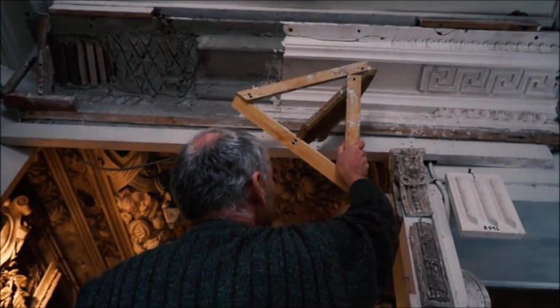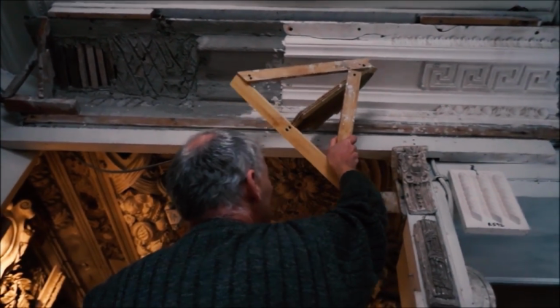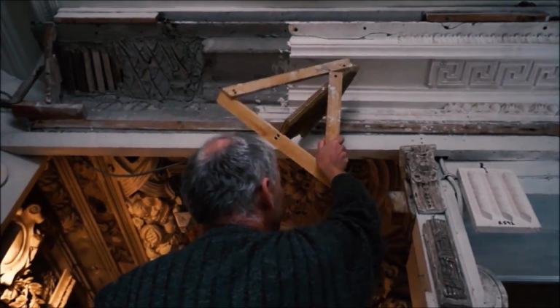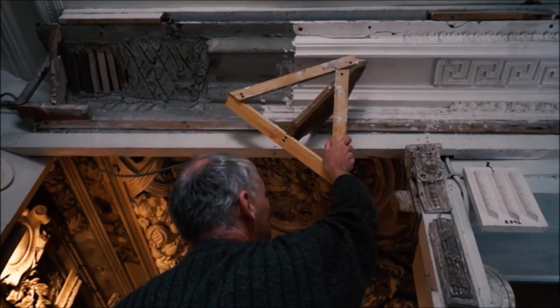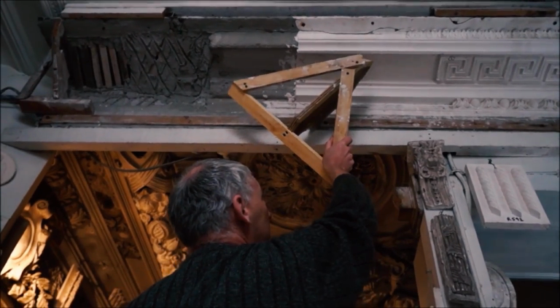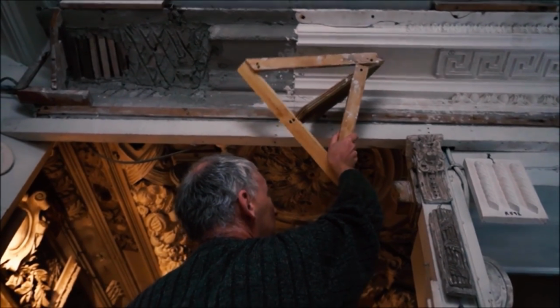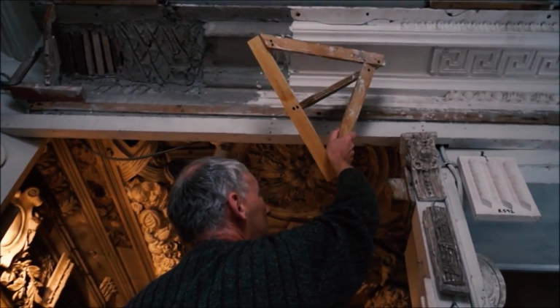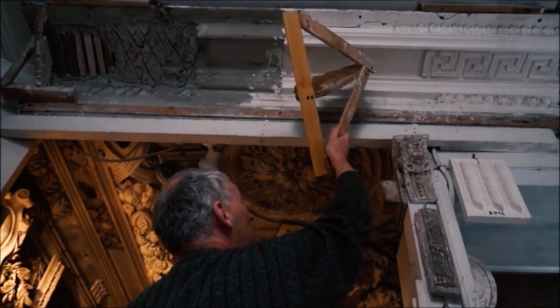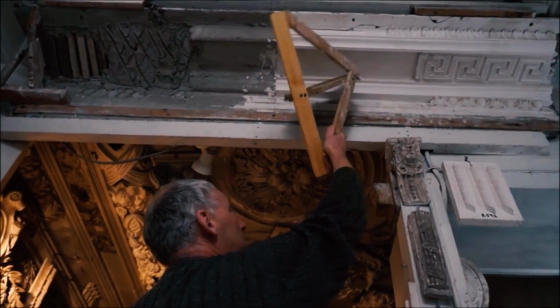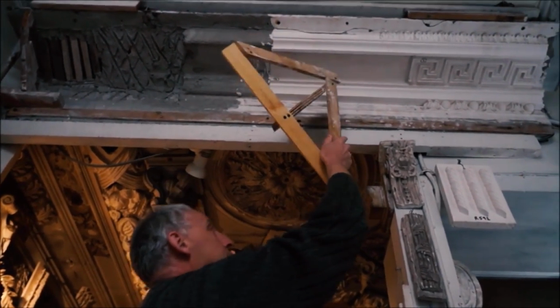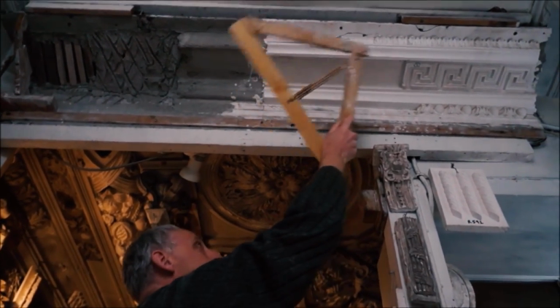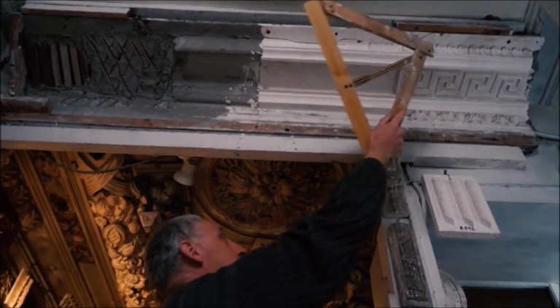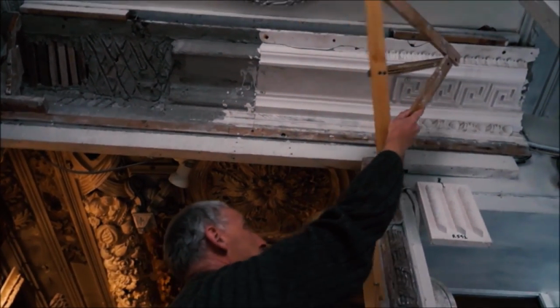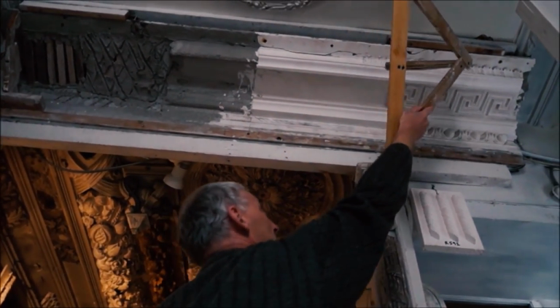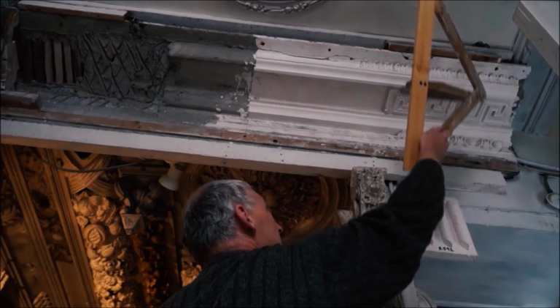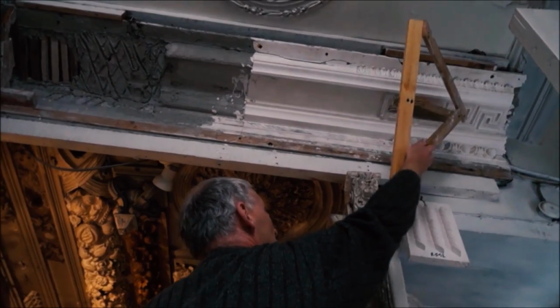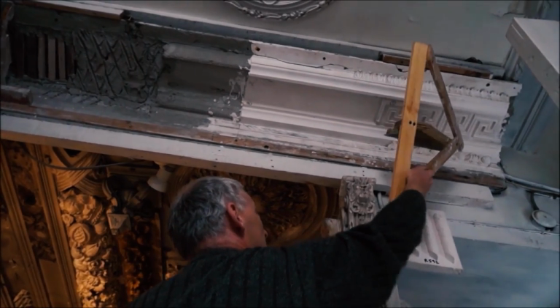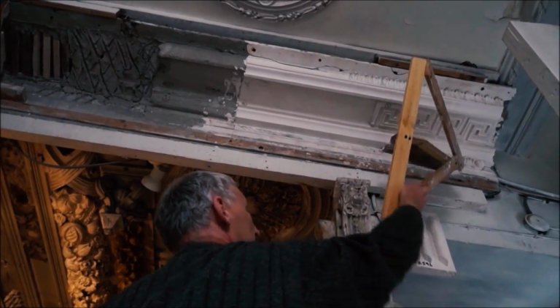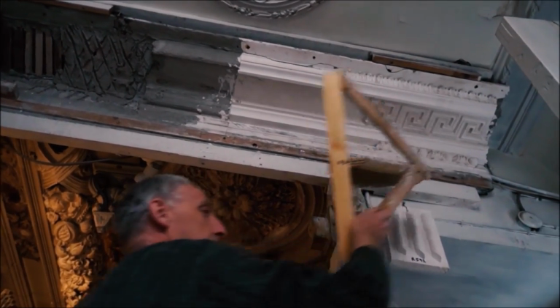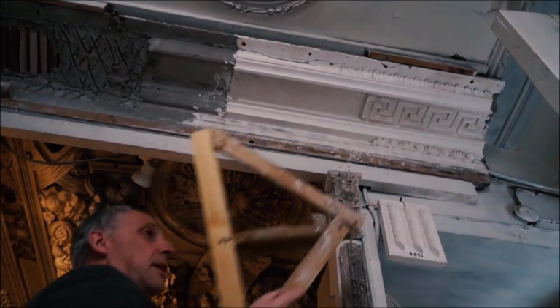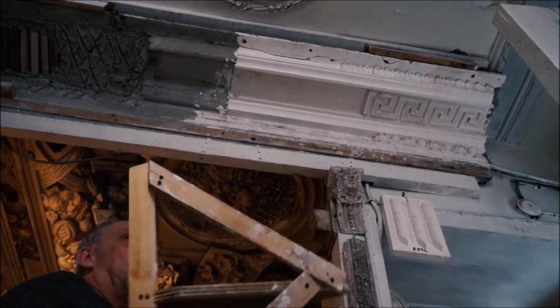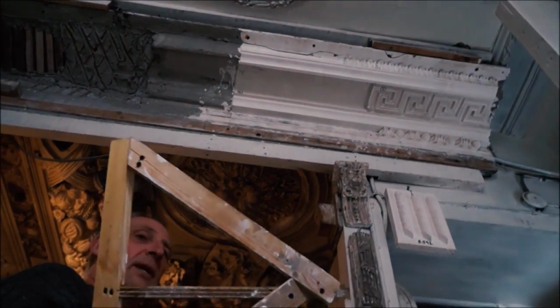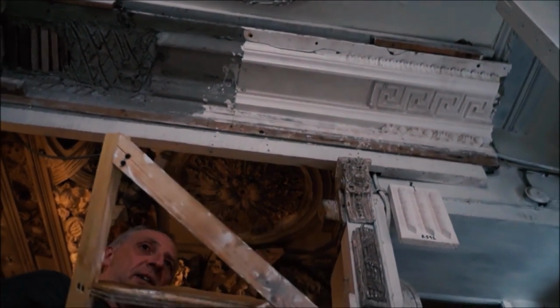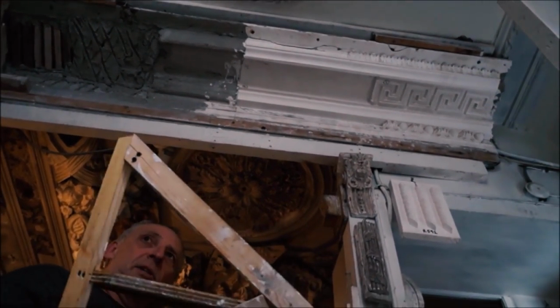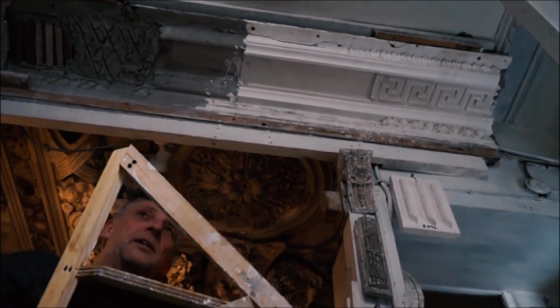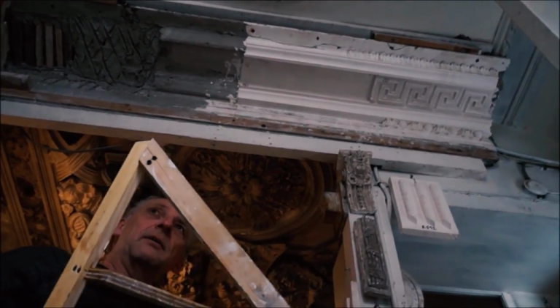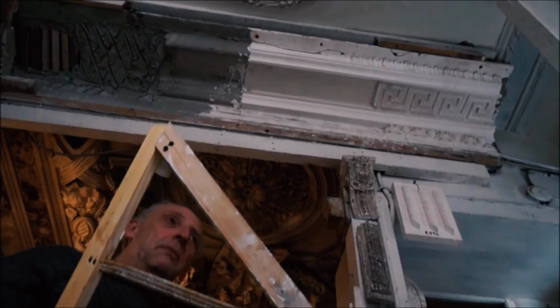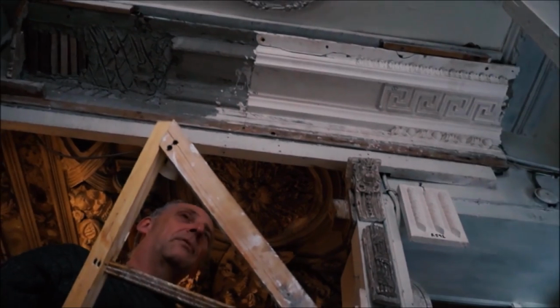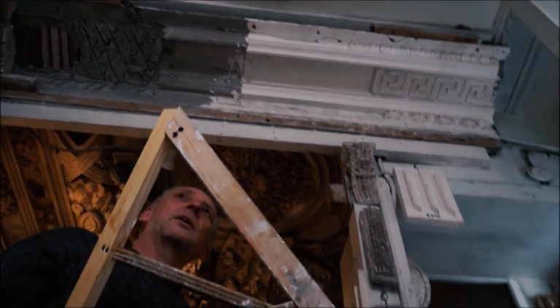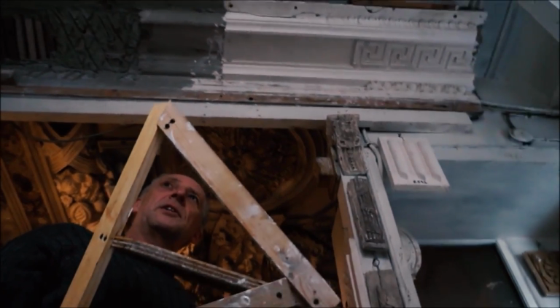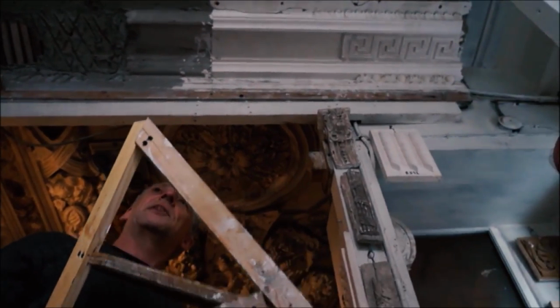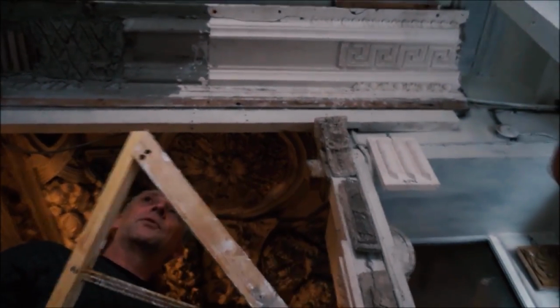If you disregard the crisscrosses, that's what we'd call a plain cornice. The bit at the end has got one, two, three enrichments in it, and they would be cast — as I was explaining earlier — in the early days, in the gelatin moulds.